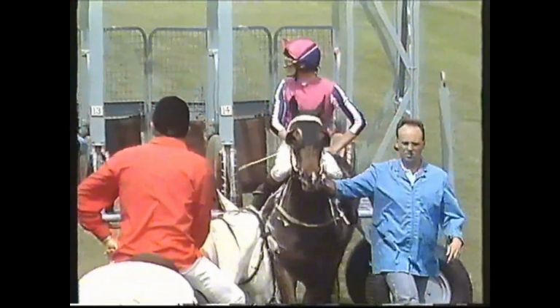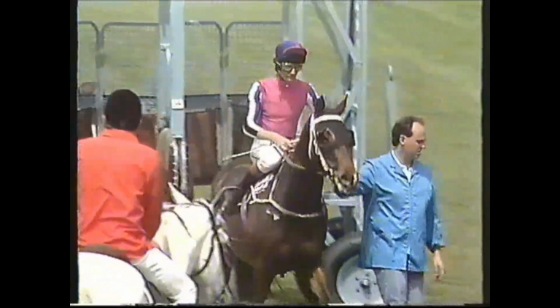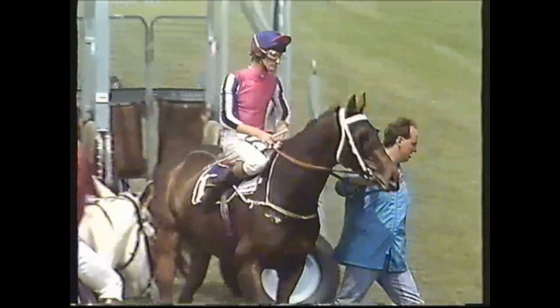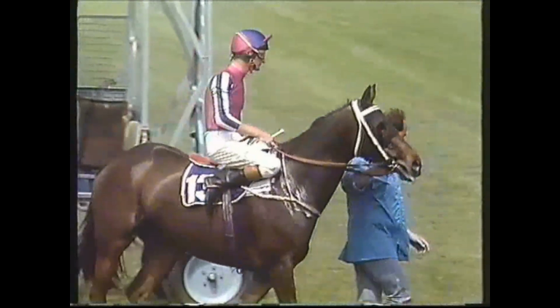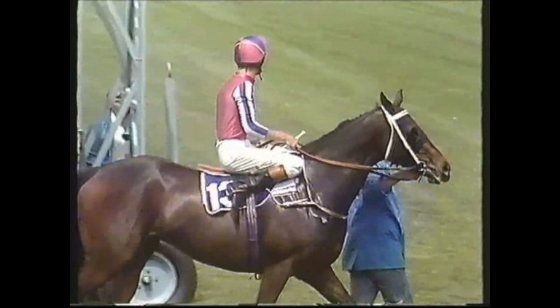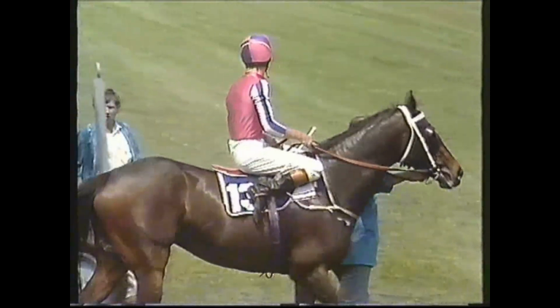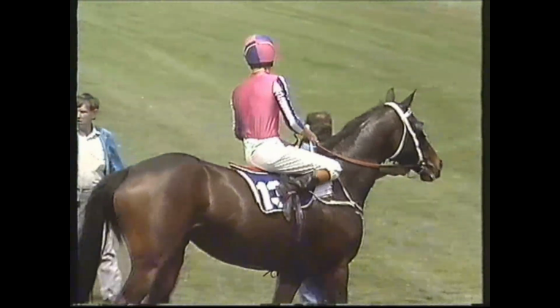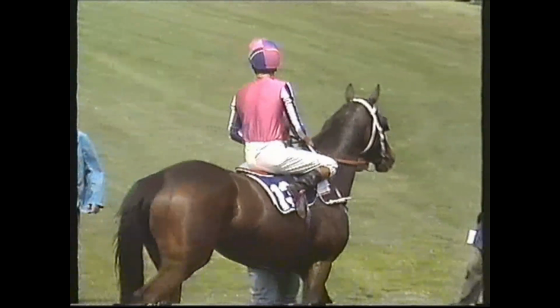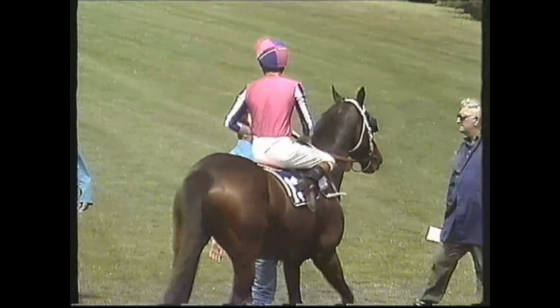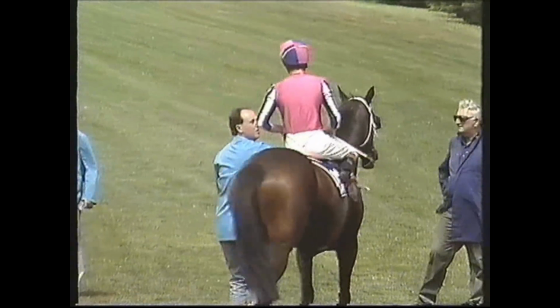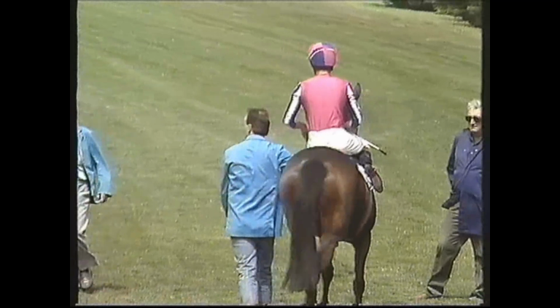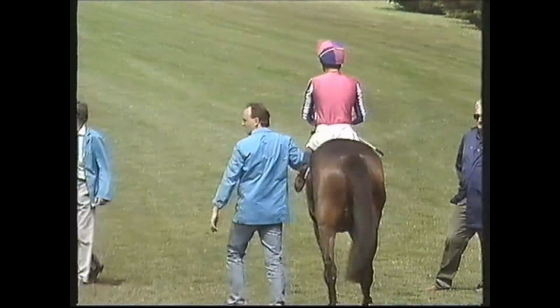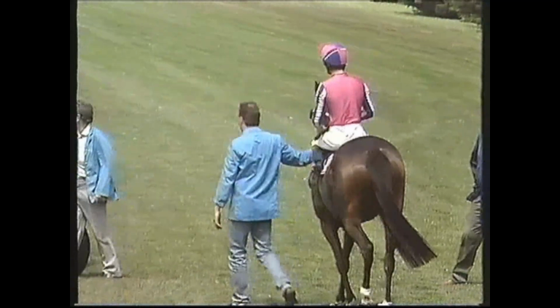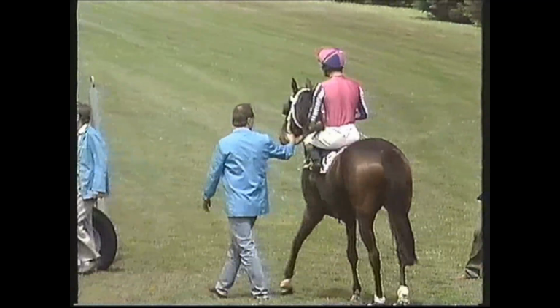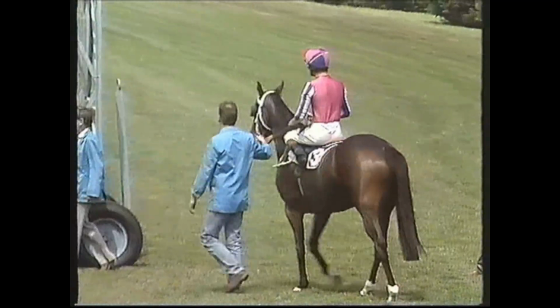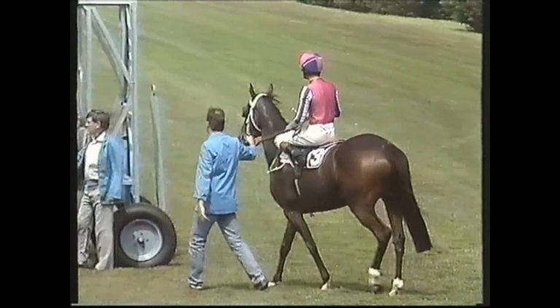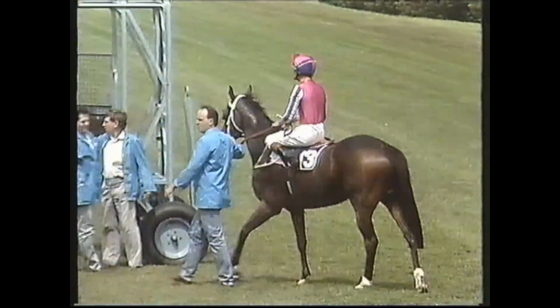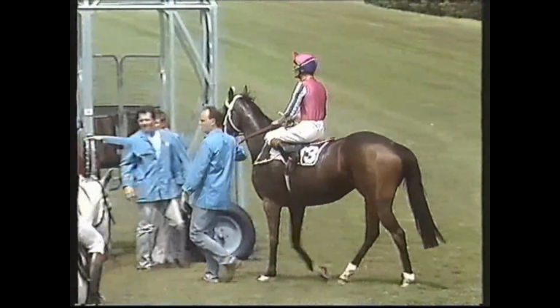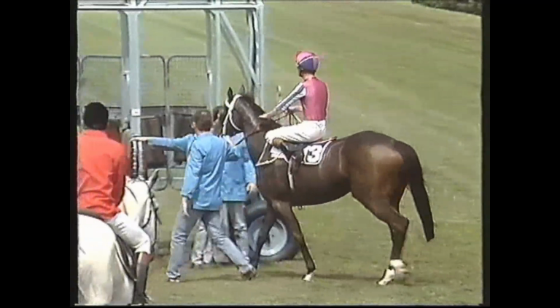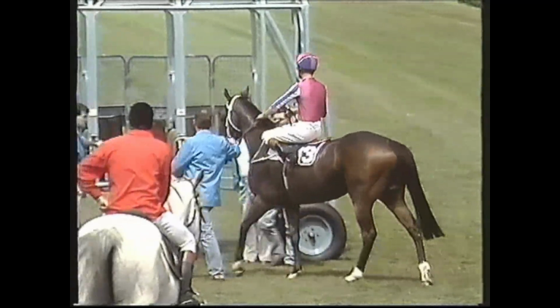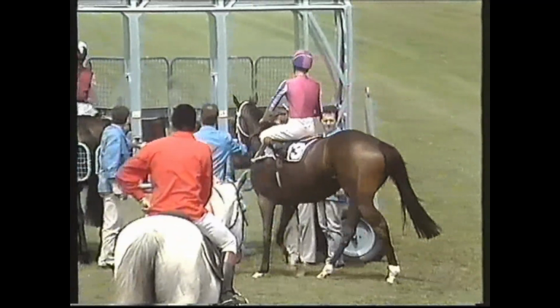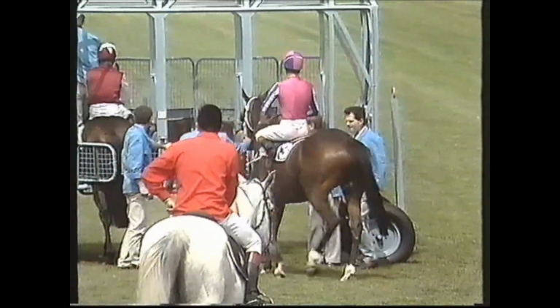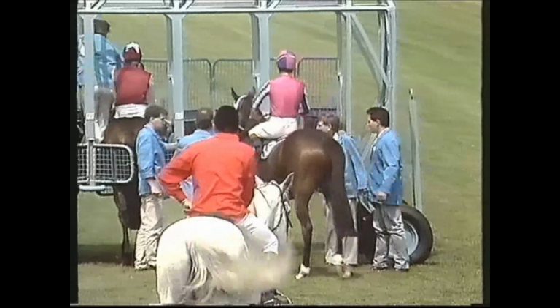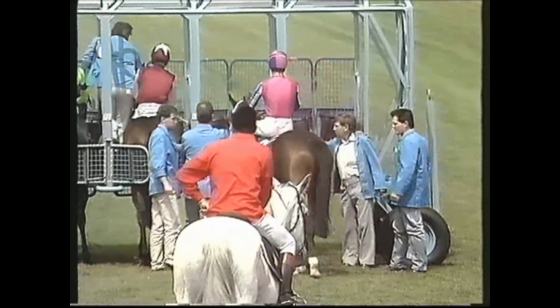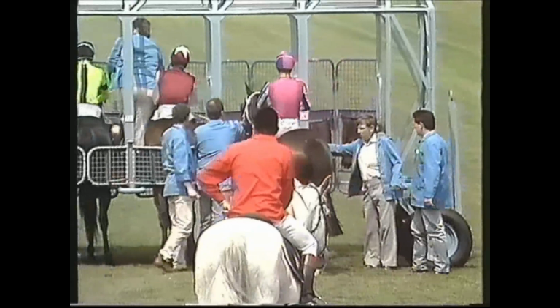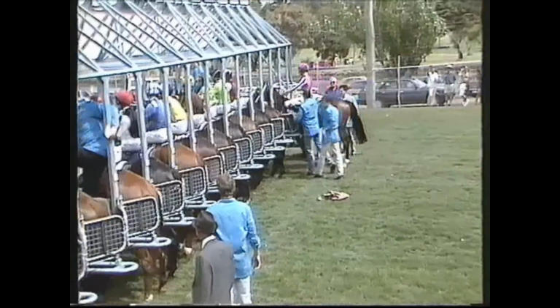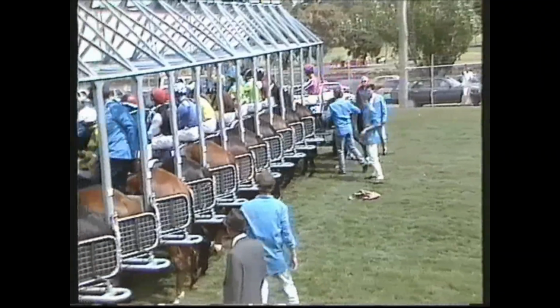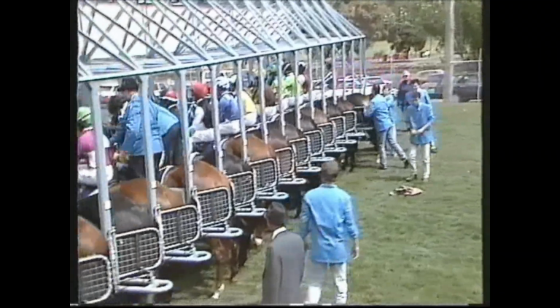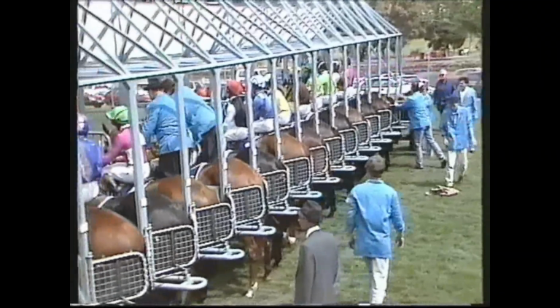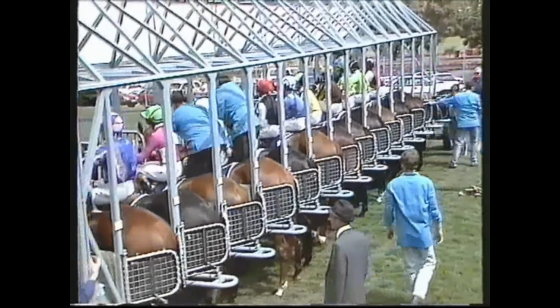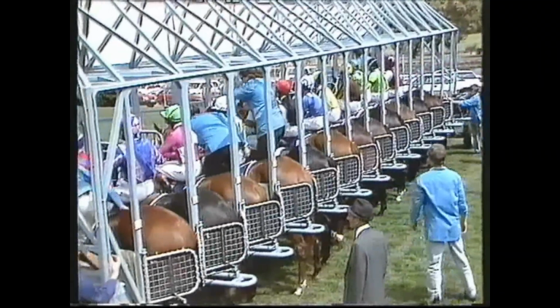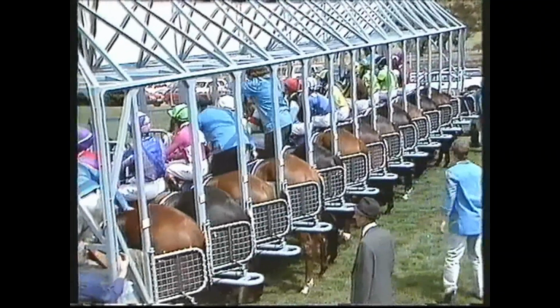It would probably be one of the most popular victories that we've ever seen in a Melbourne Cup if he's able to do it on Tuesday. And he looks magnificent today. His hind legs bandages over his bumpers there, just a precautionary measure before the Melbourne Cup on Tuesday.